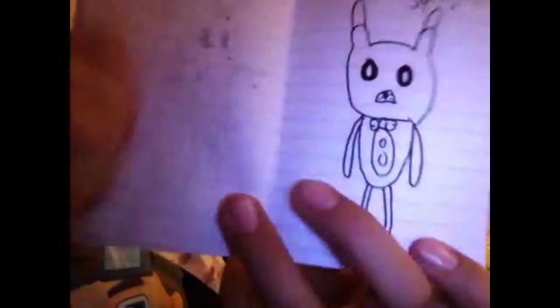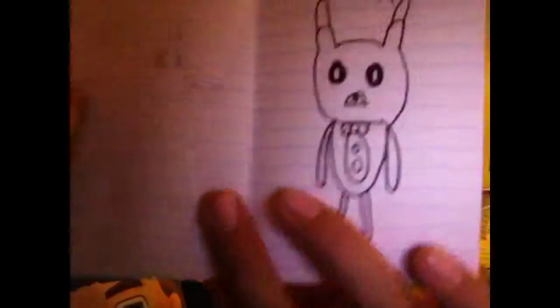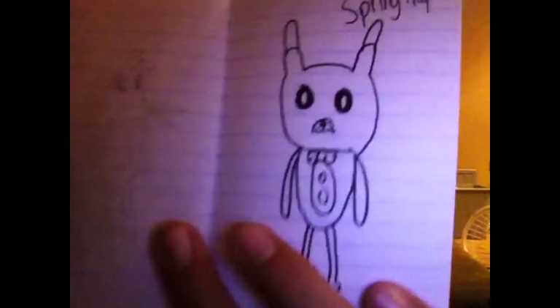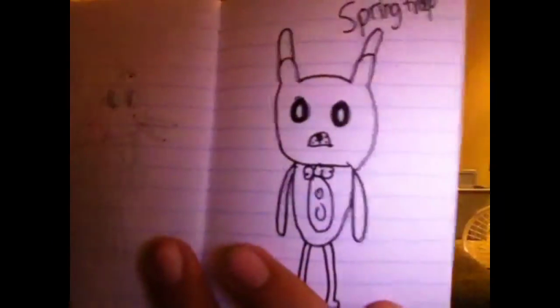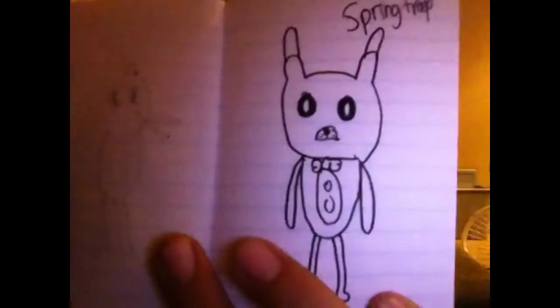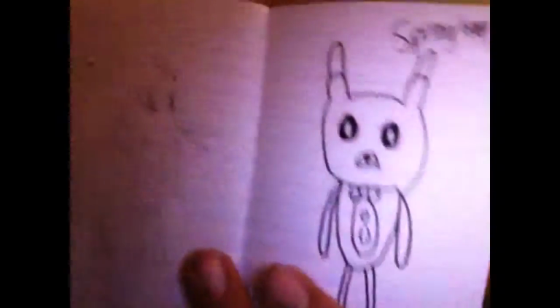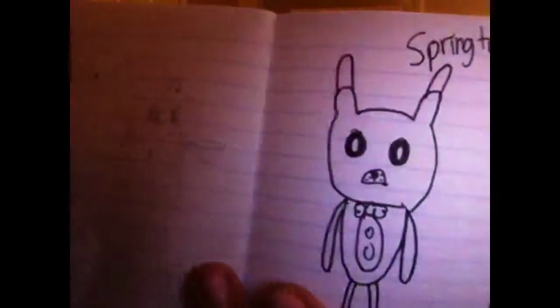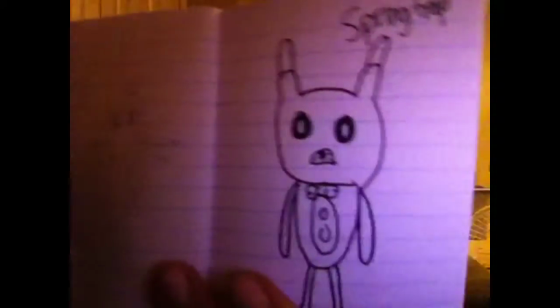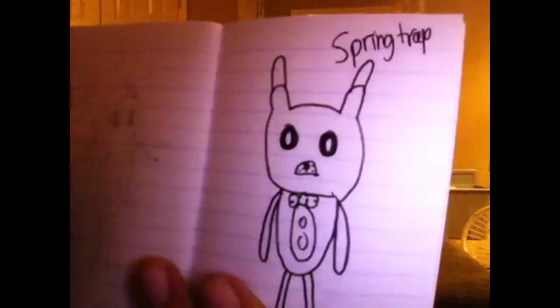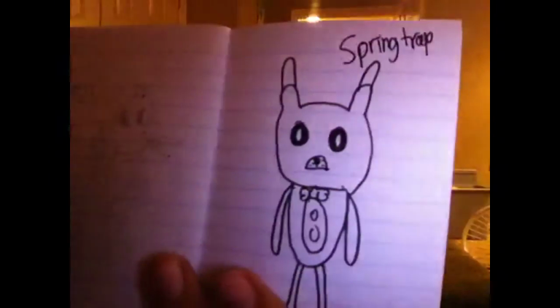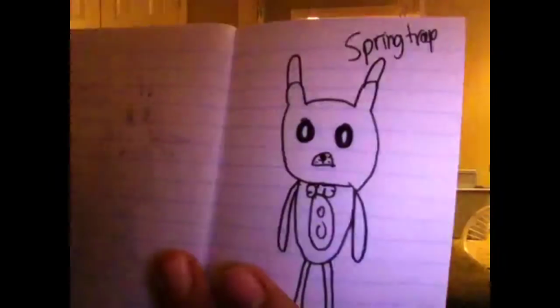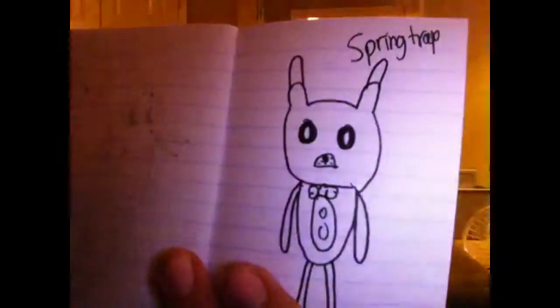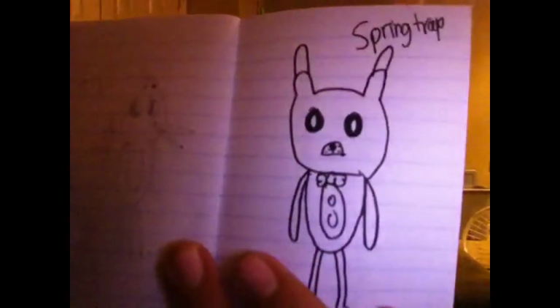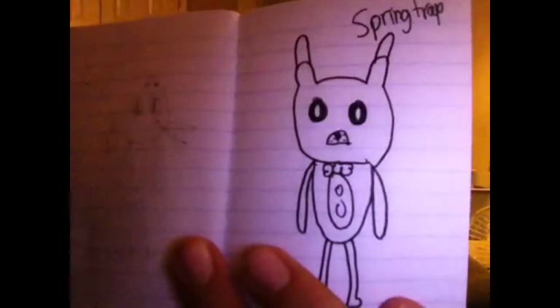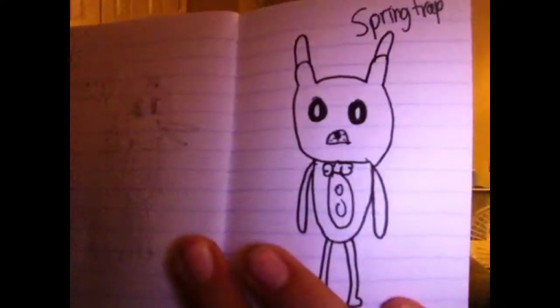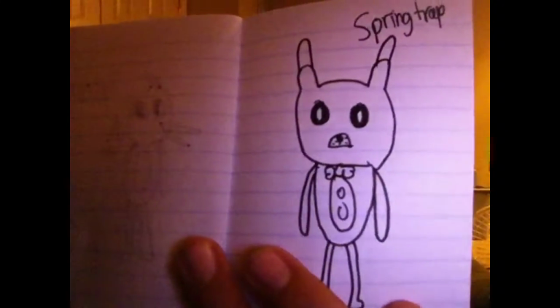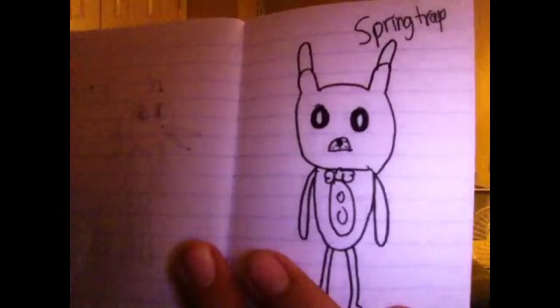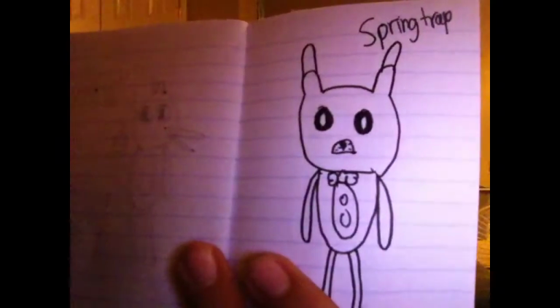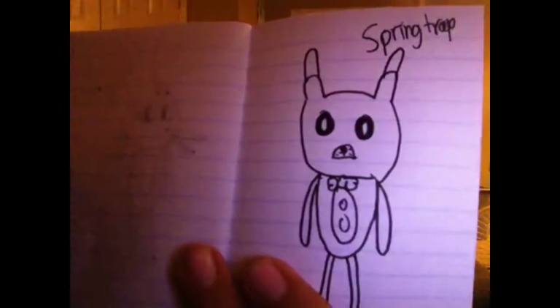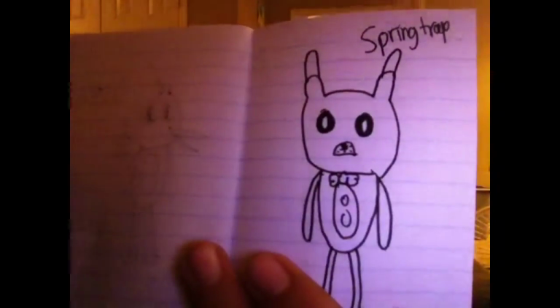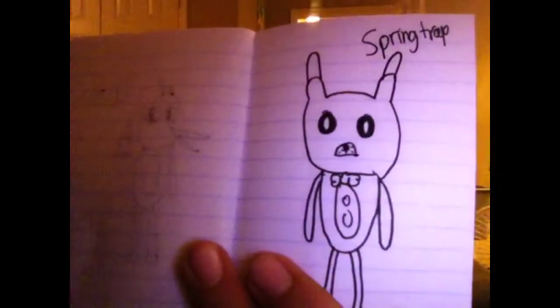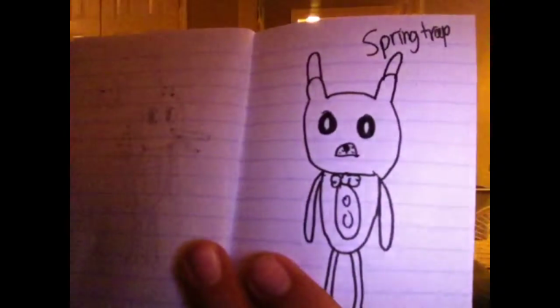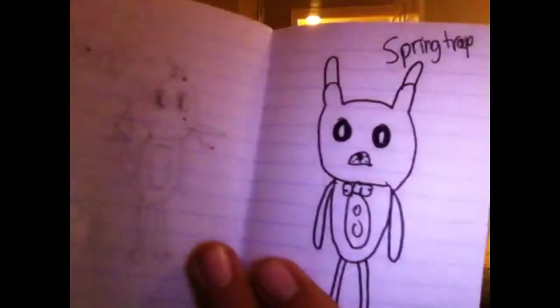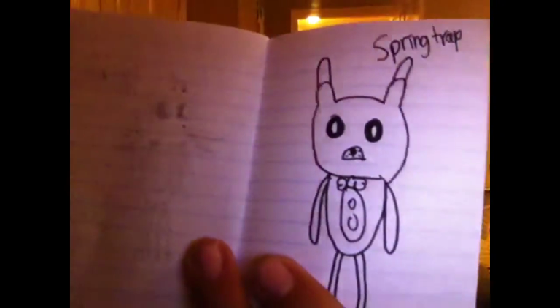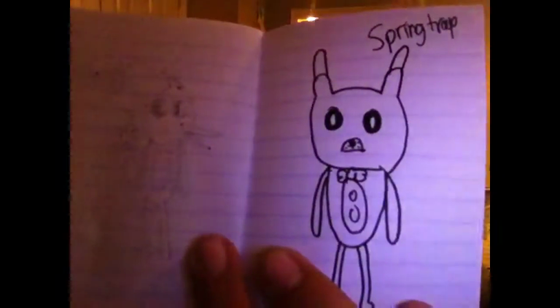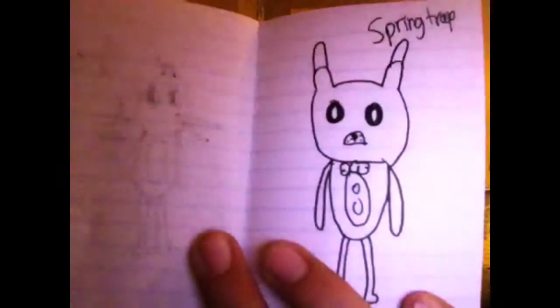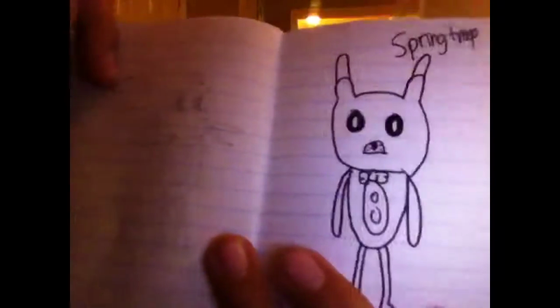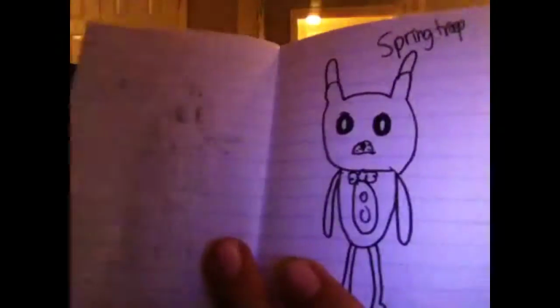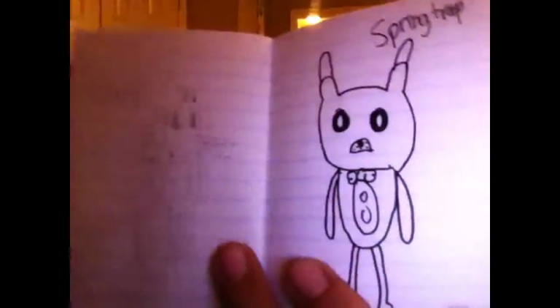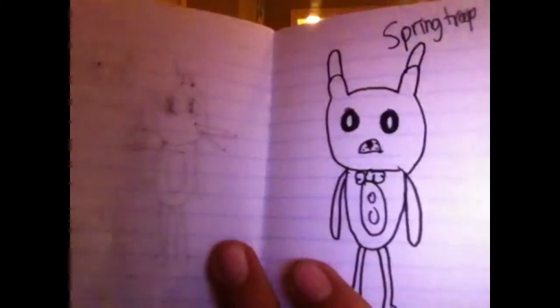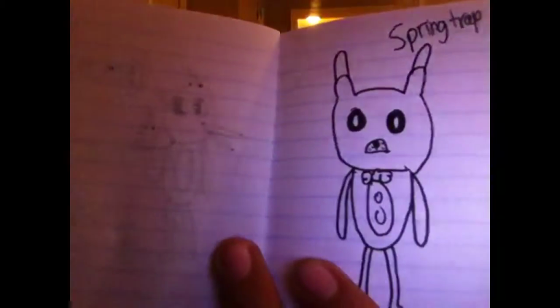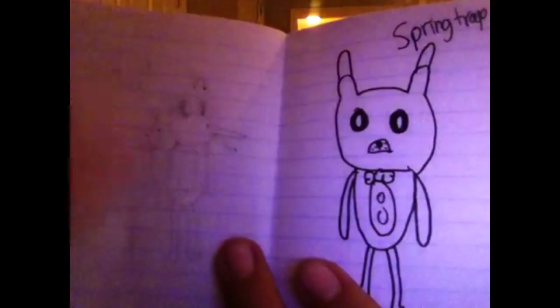Then last we have The Ultimate Springtrap. Yes, you heard me — you can see his deep eyes staring into your freaking soul. That's all the fan art I have for this video today, guys.